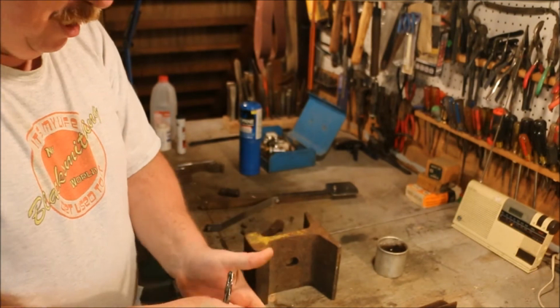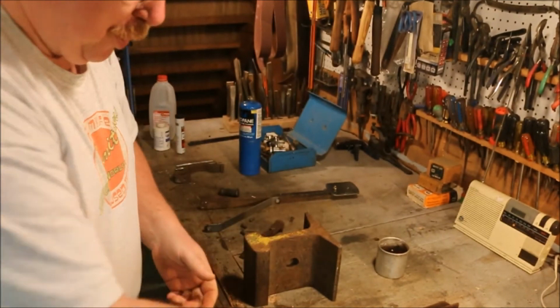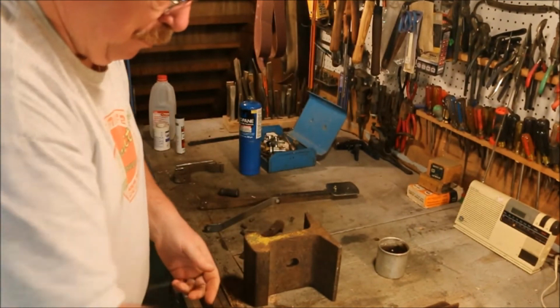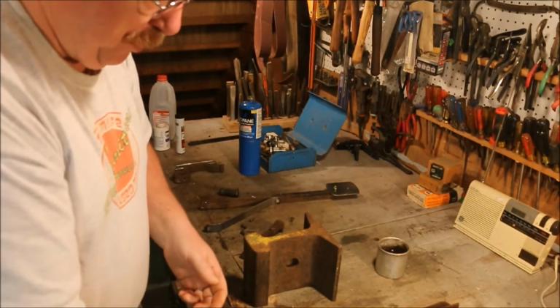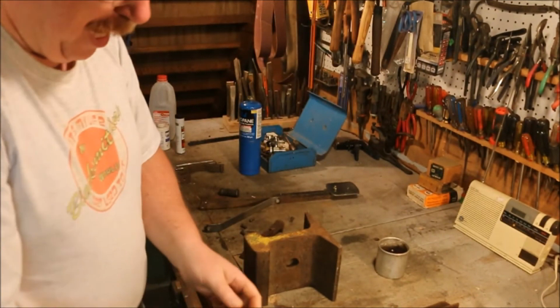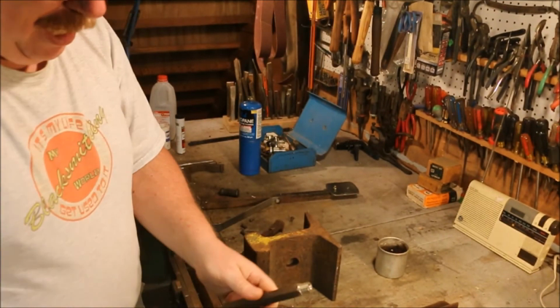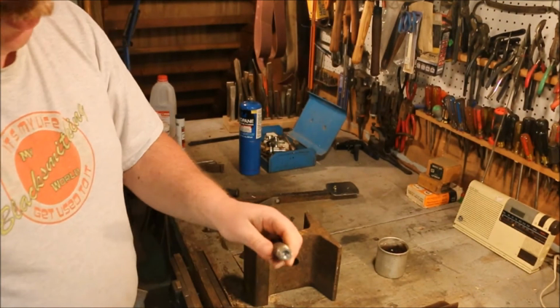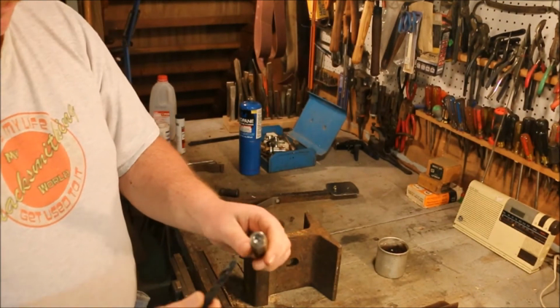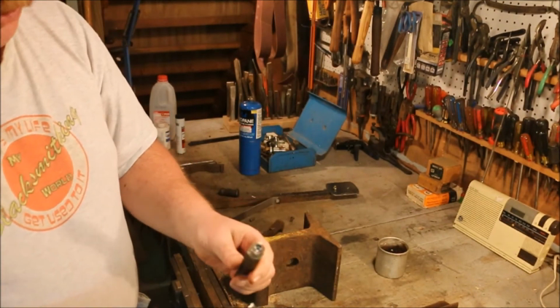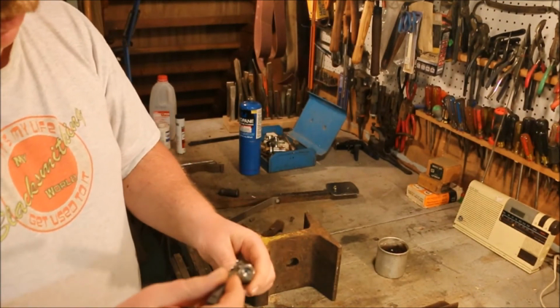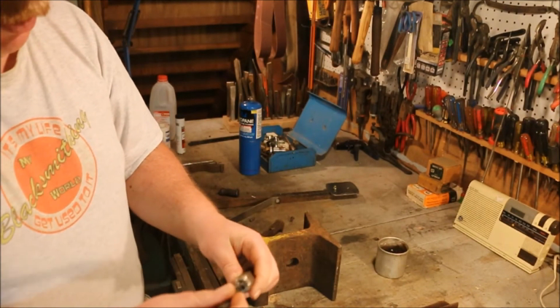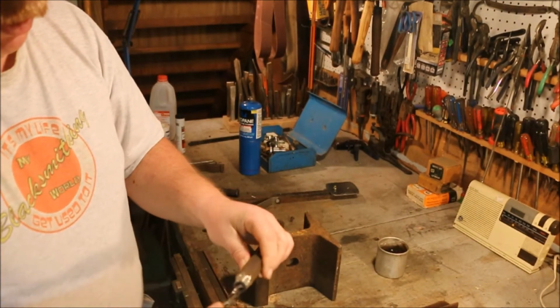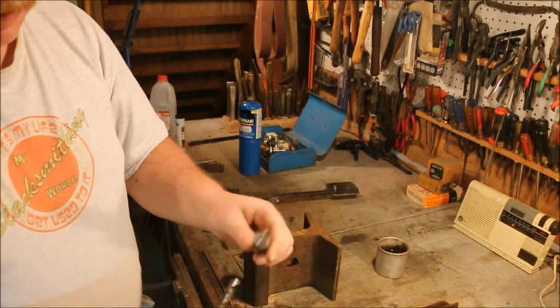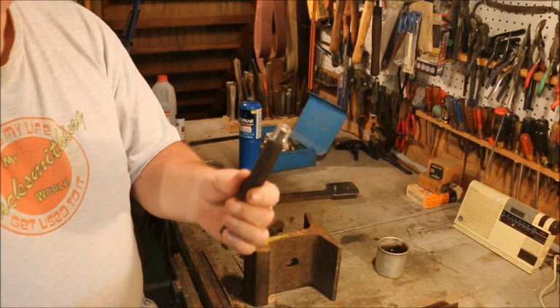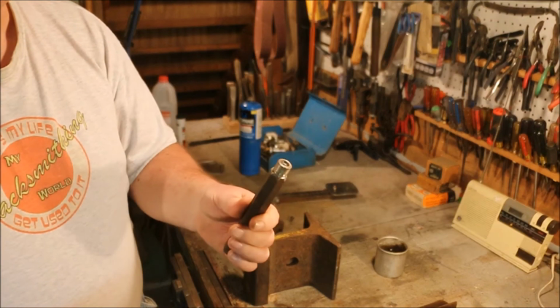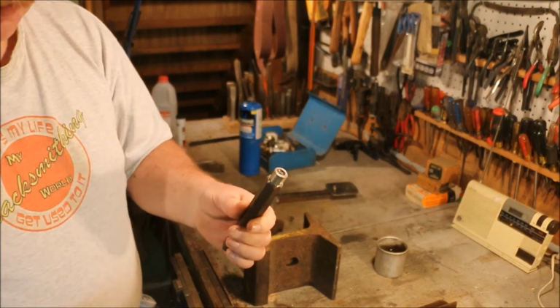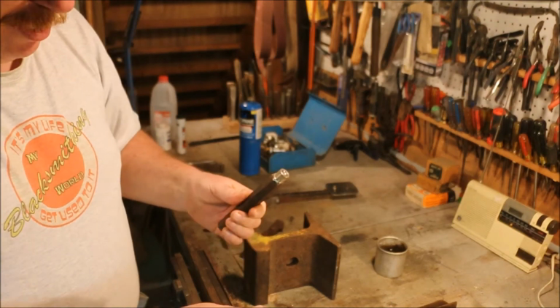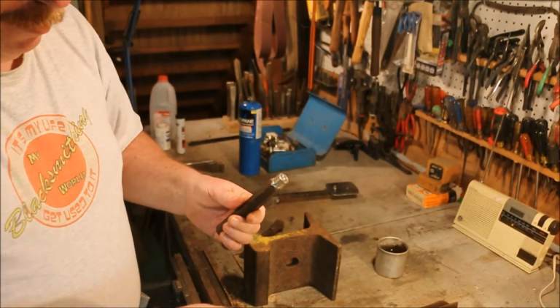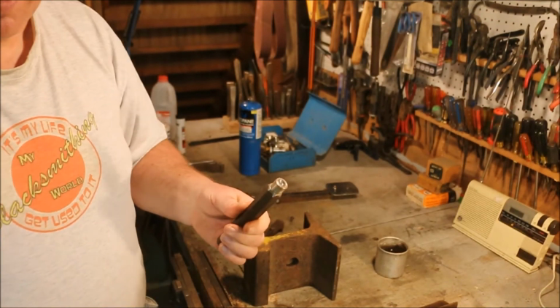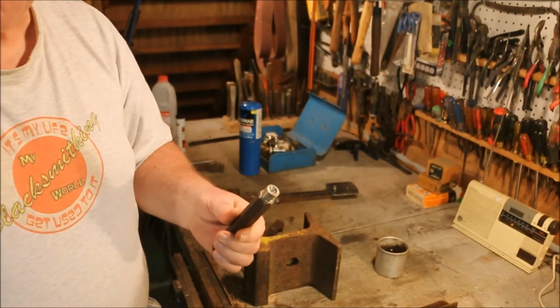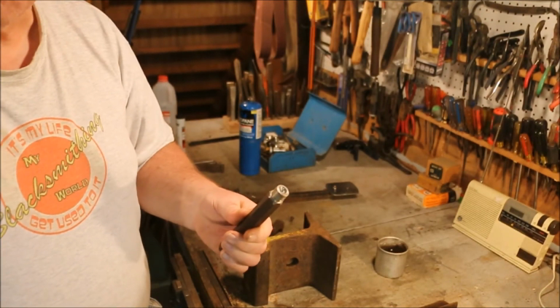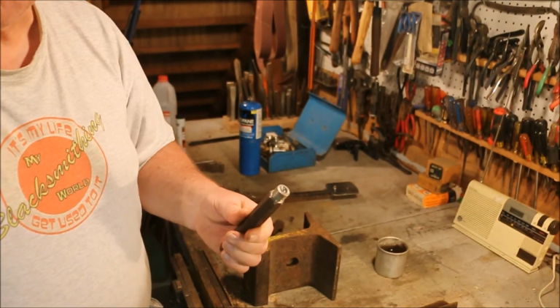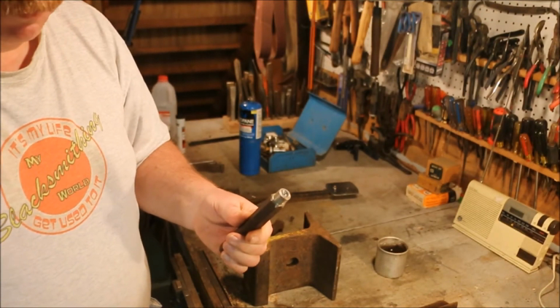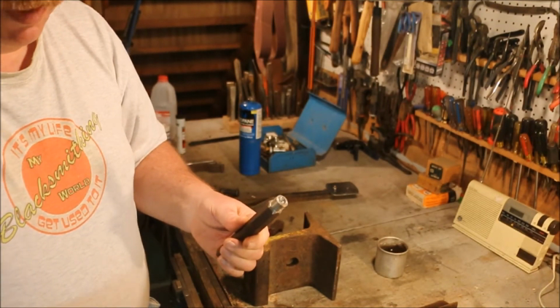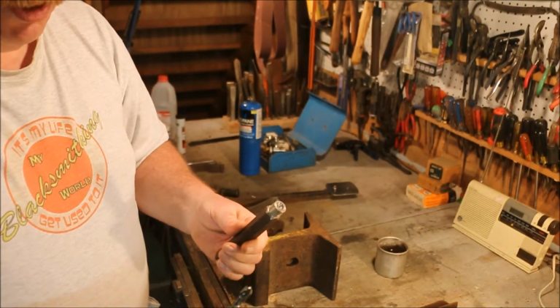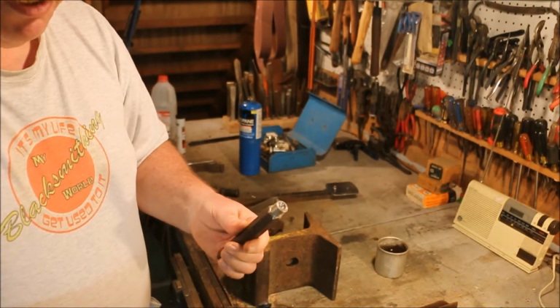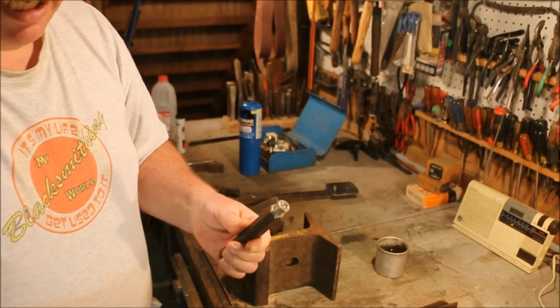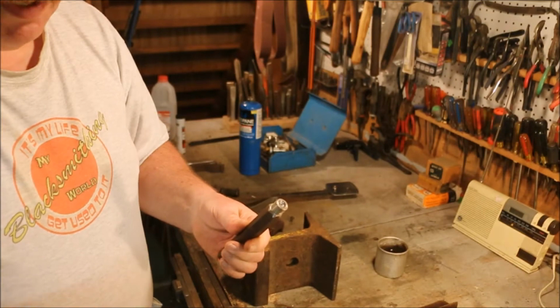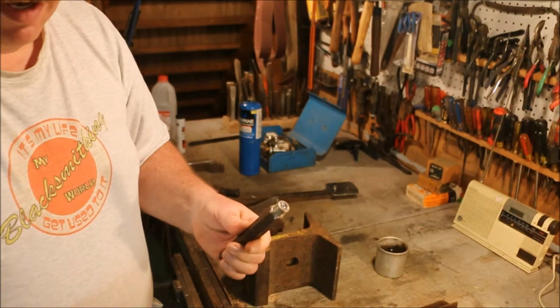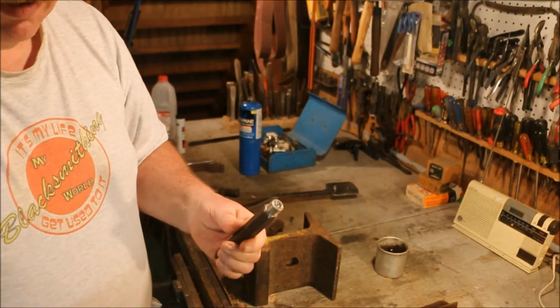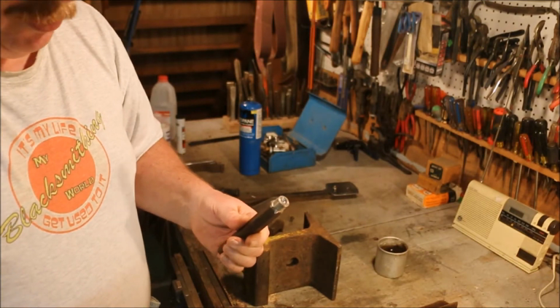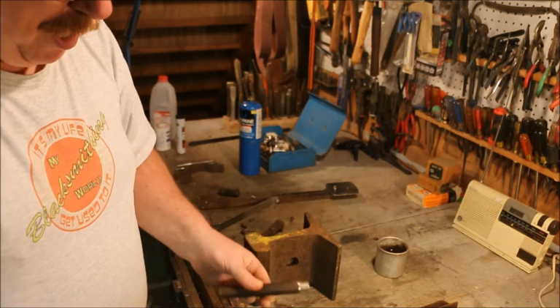The easiest way for me to do that is to make it match the punch, because the punch is the master that determines the head of that rivet. So I'm just going to stand over here at the grinder and do some grinding.